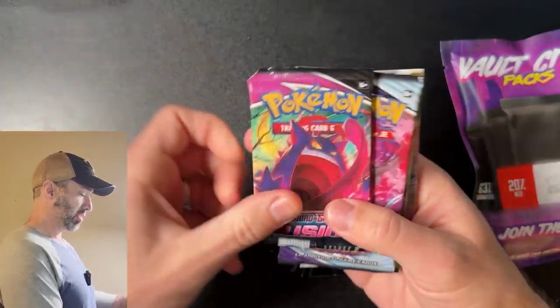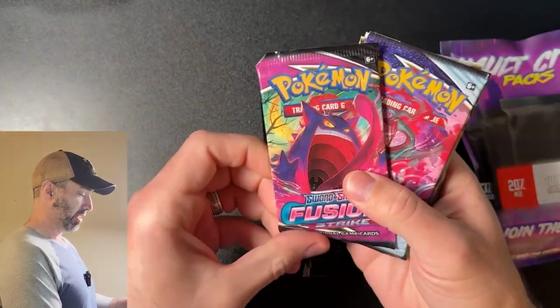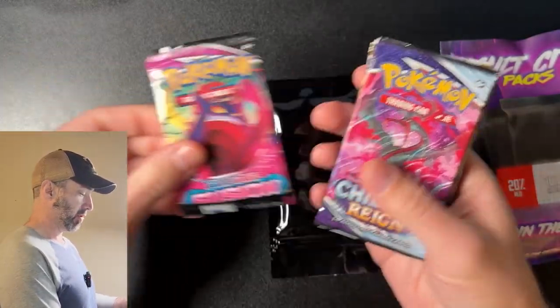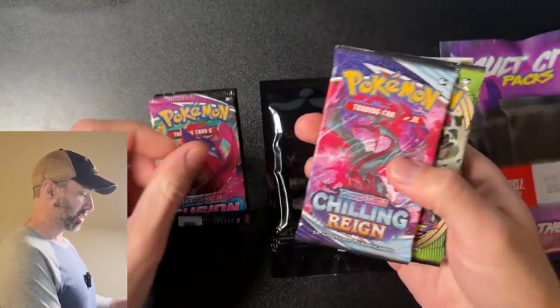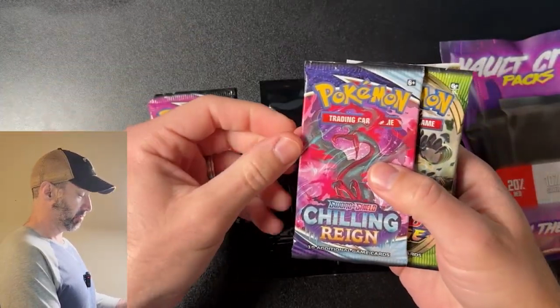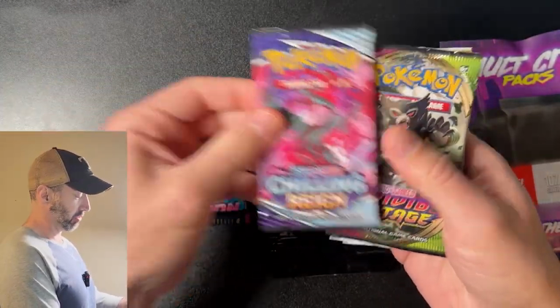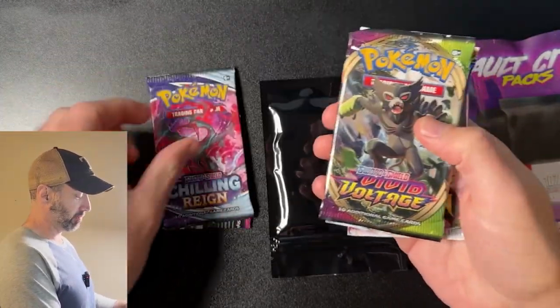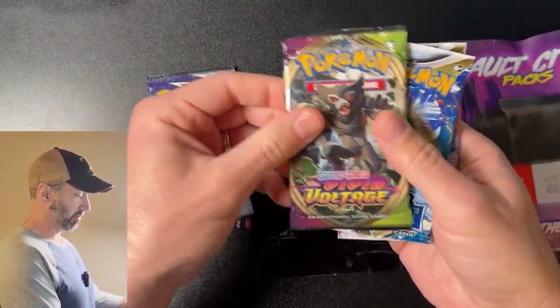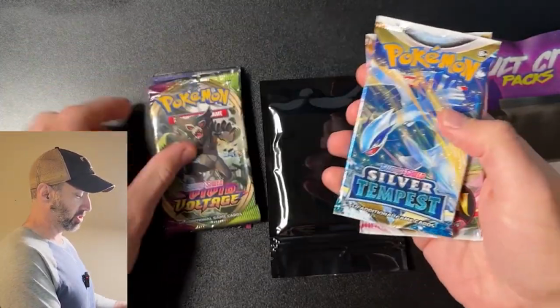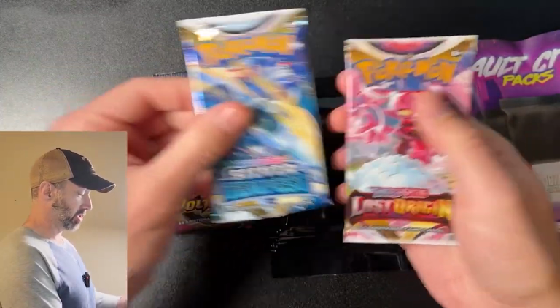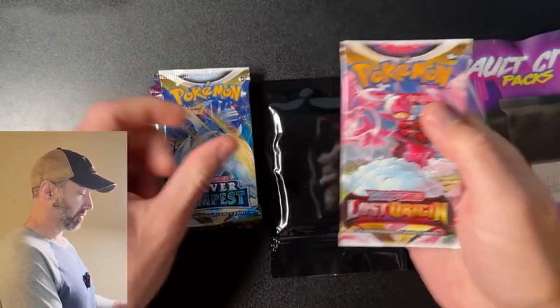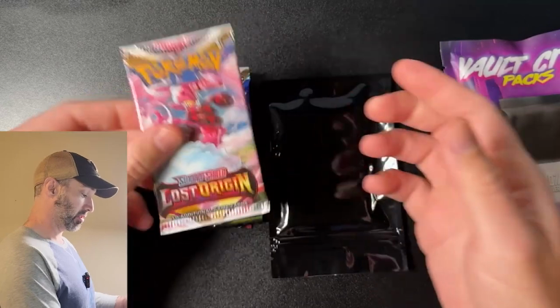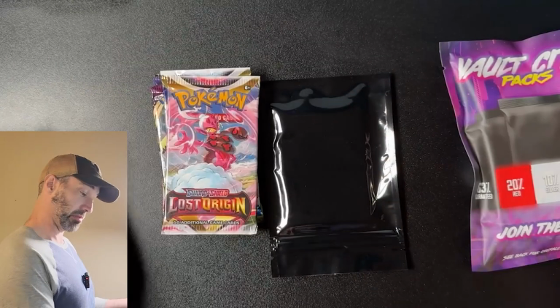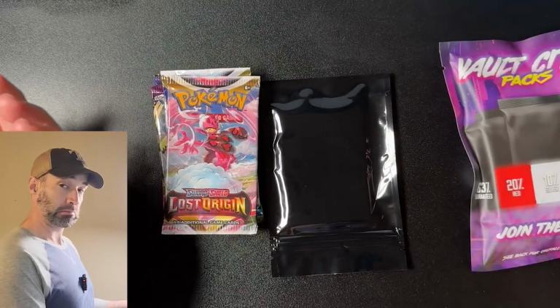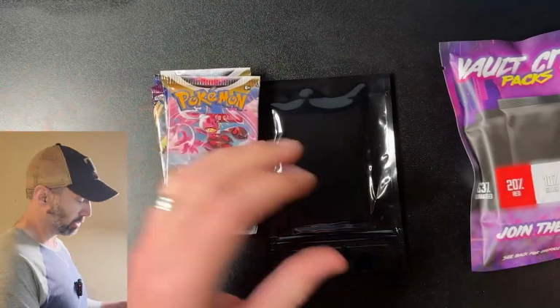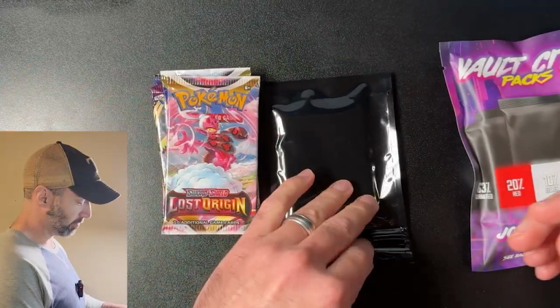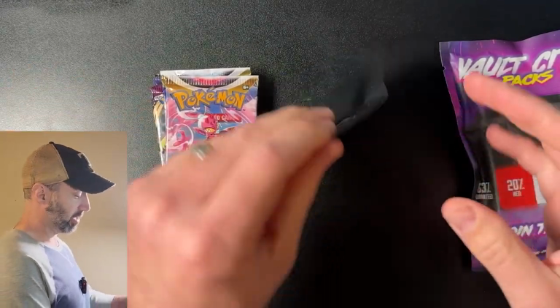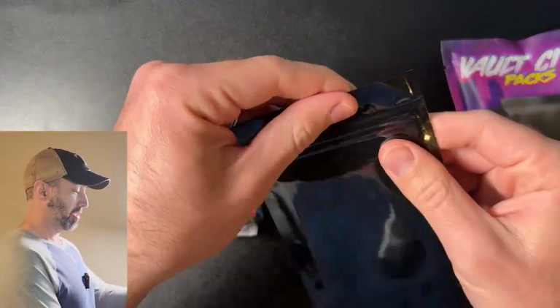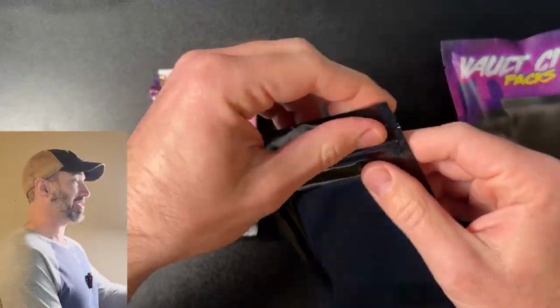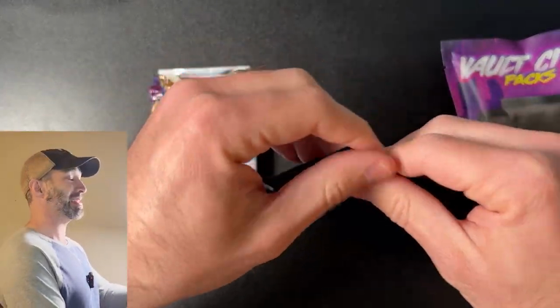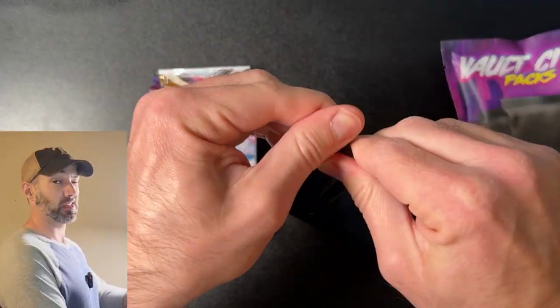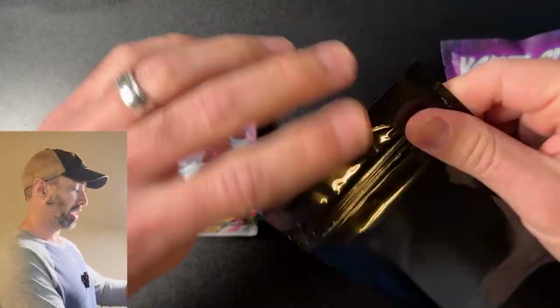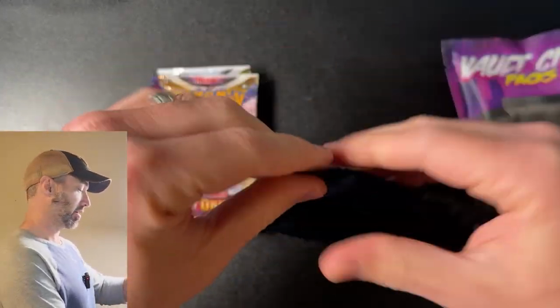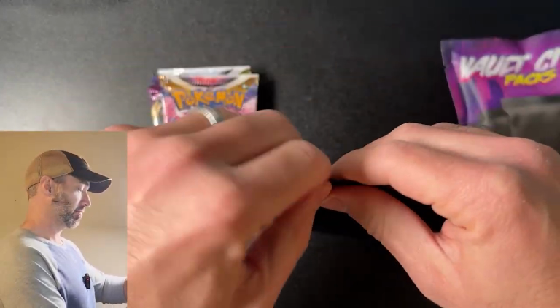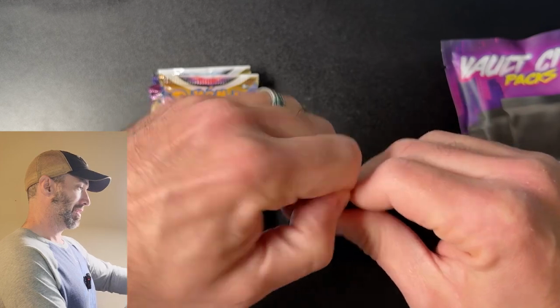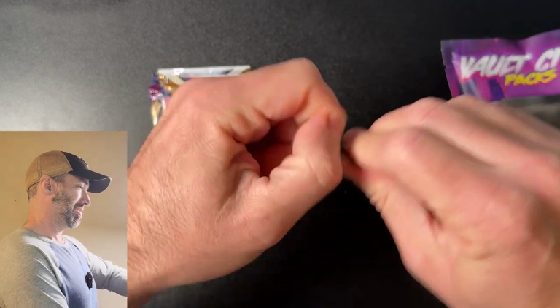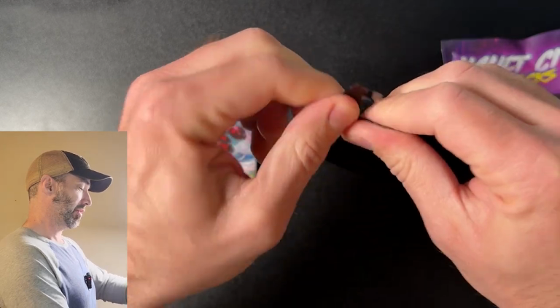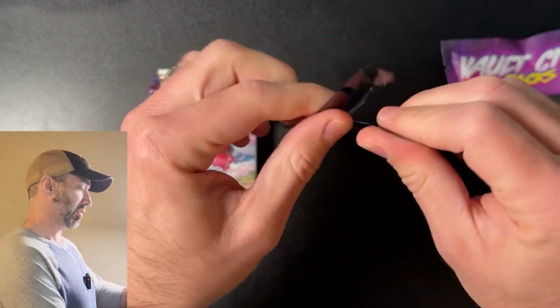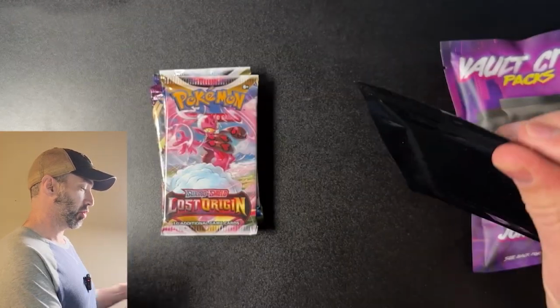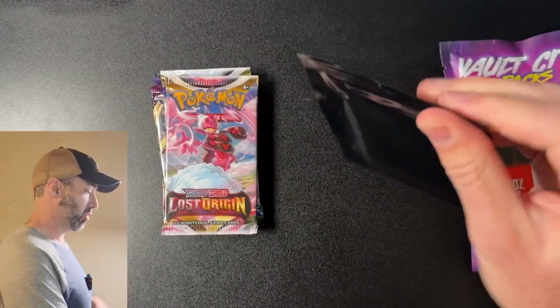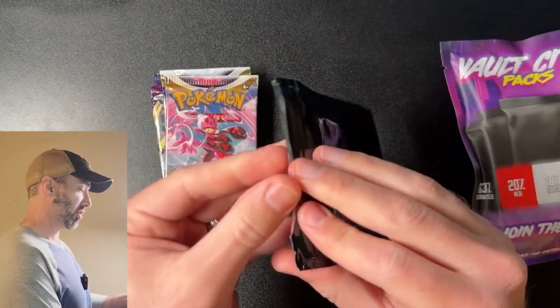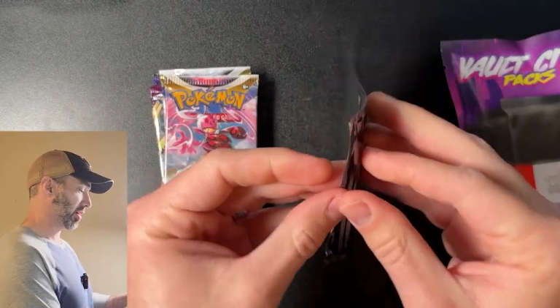And inside we got Fusion Strike, Chilling Rain, Vivid Voltage, Silver Tempest, and Lost Origin. Pretty good. And let's see what's in the black pack — hopefully something cool. We shall find out.